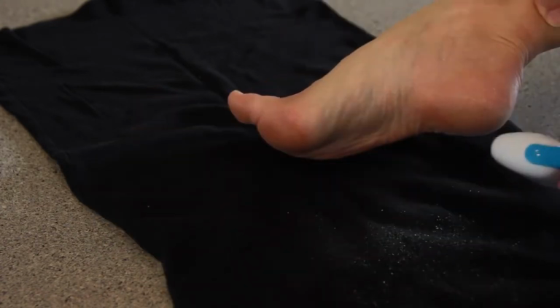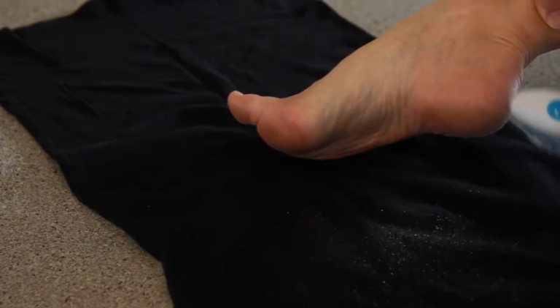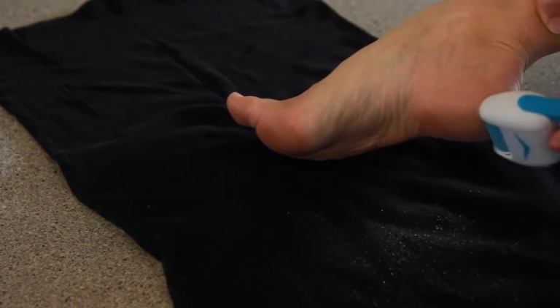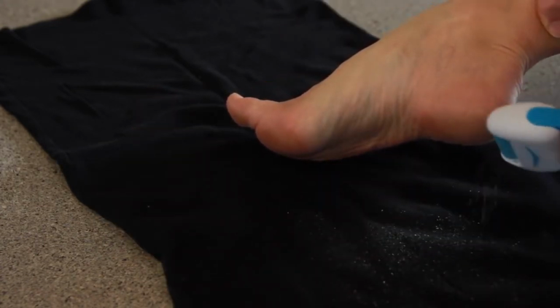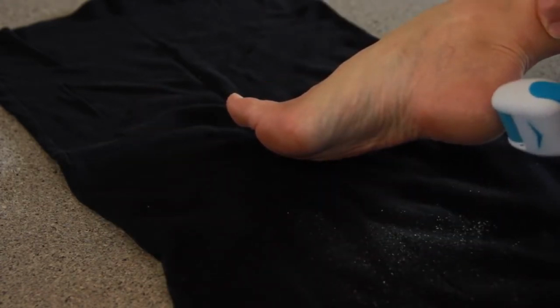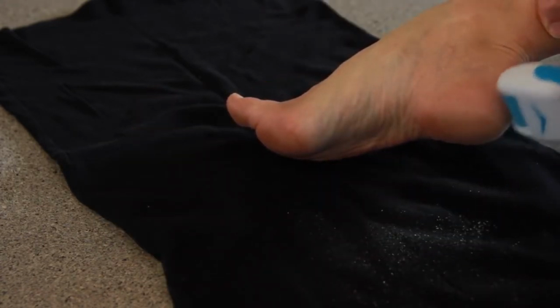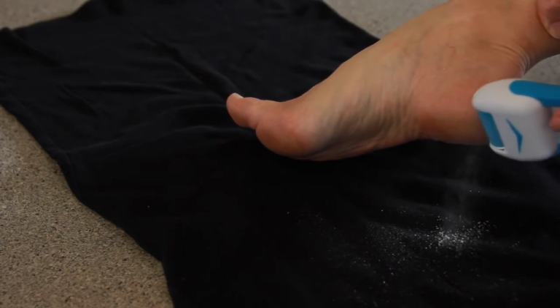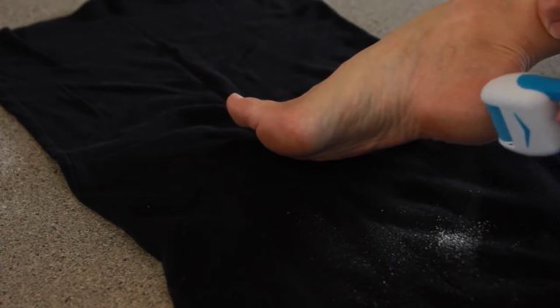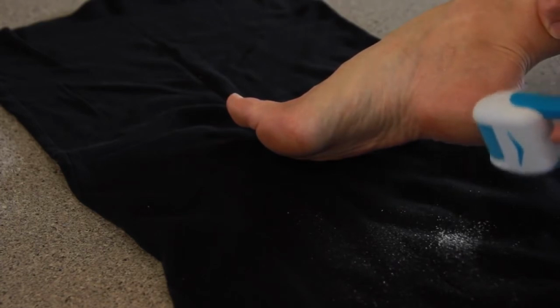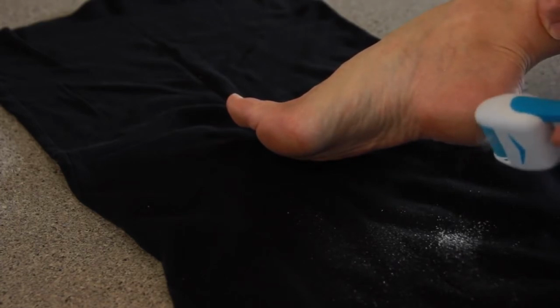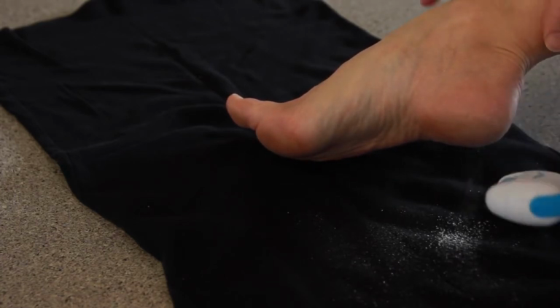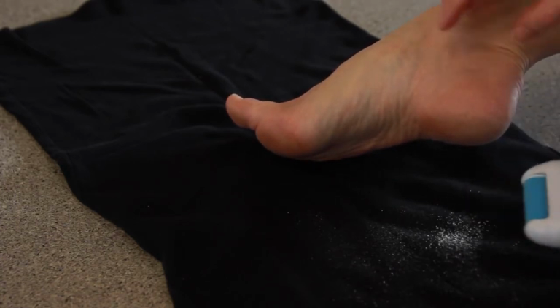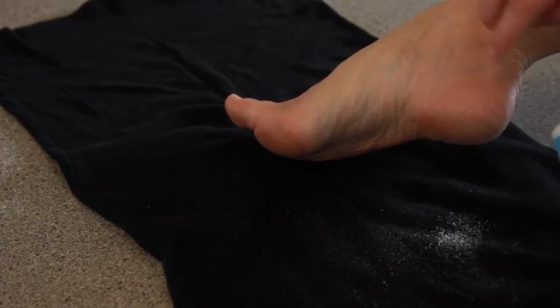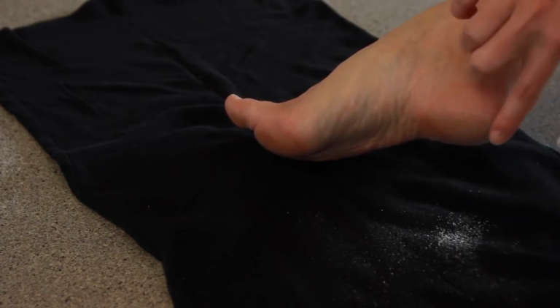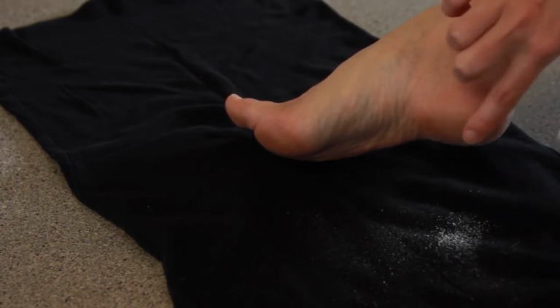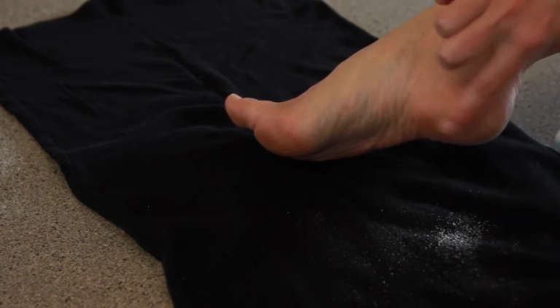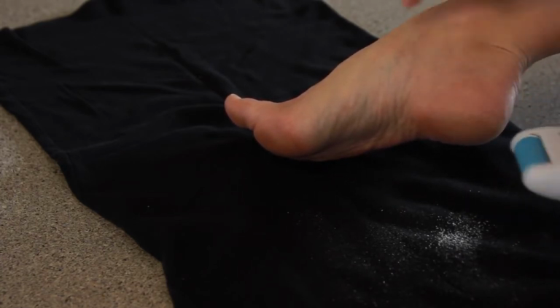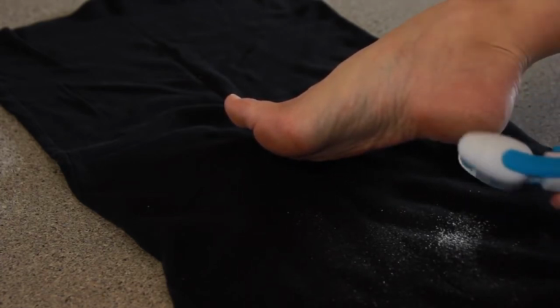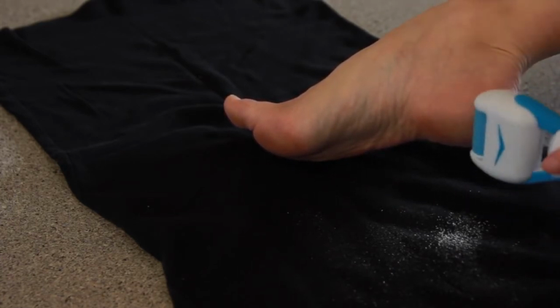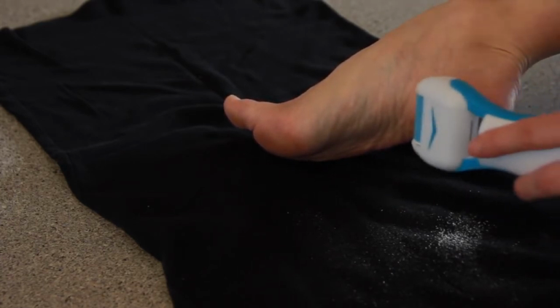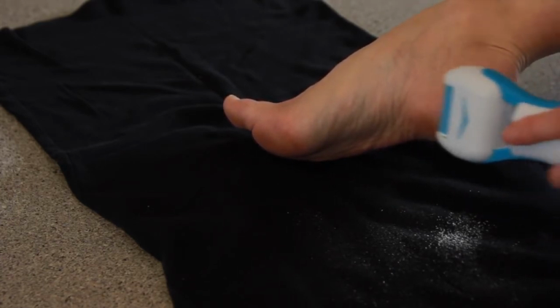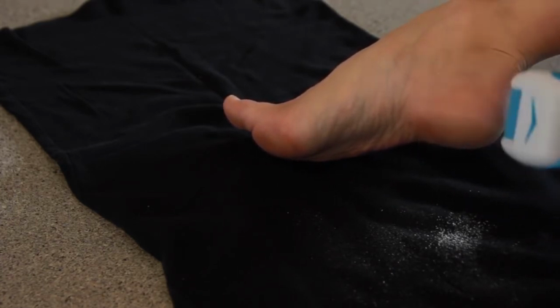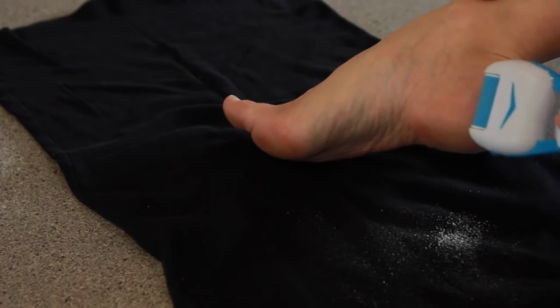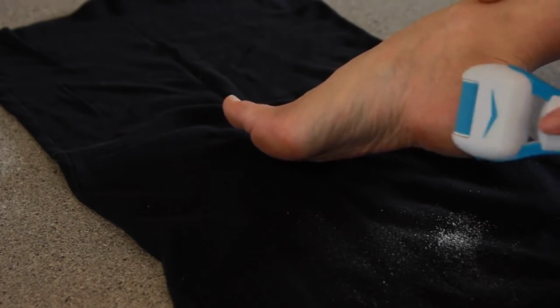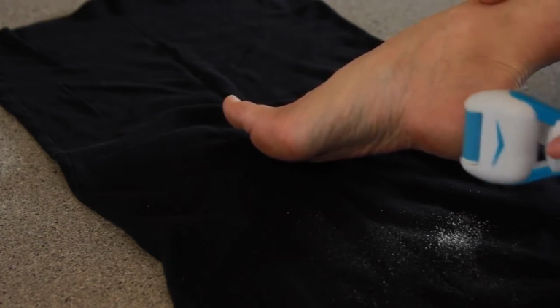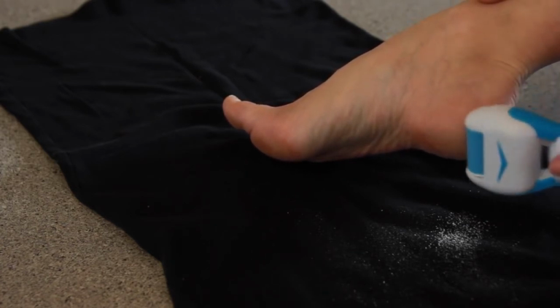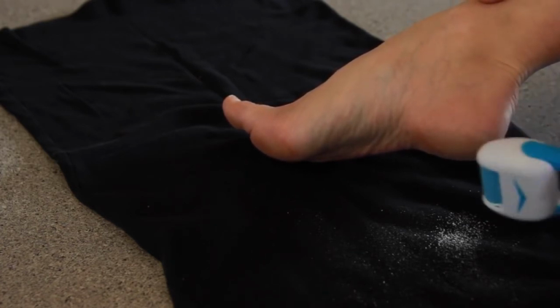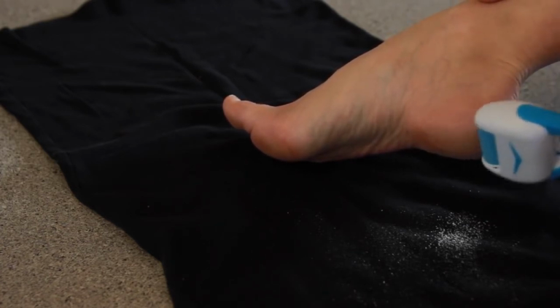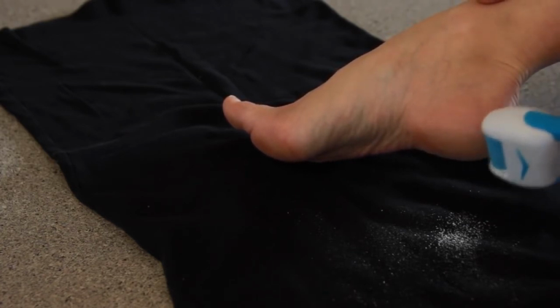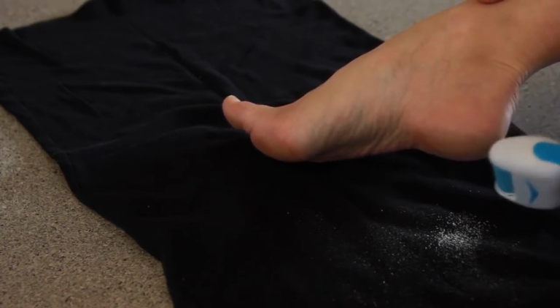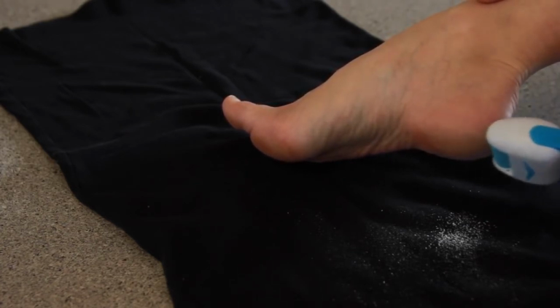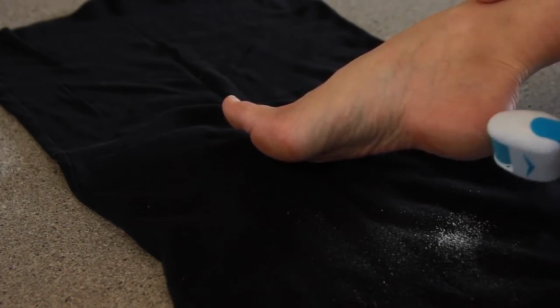A couple safety notes. You don't want to use this device if your skin is broken or bleeding. And make sure you stop immediately if your skin becomes sore or inflamed.